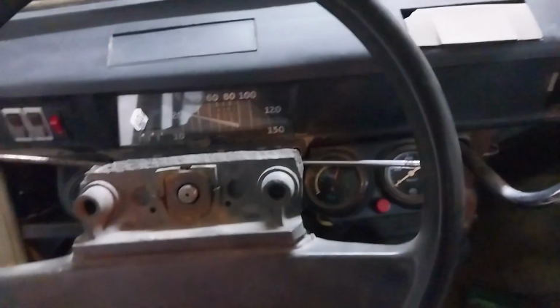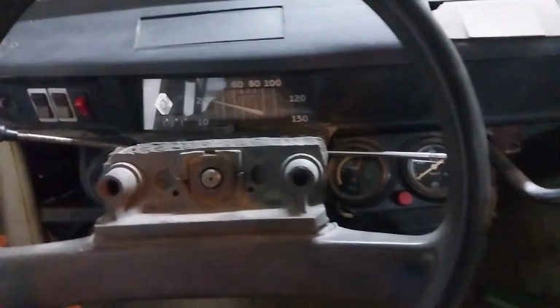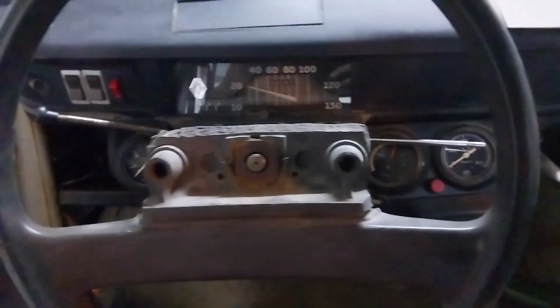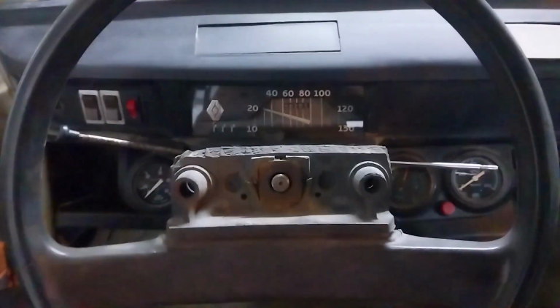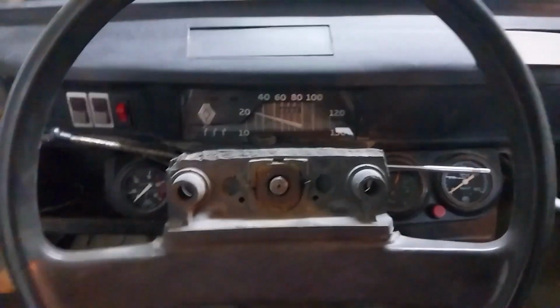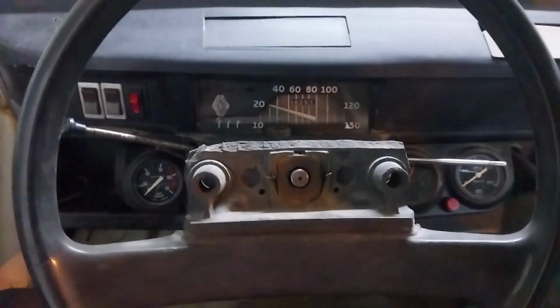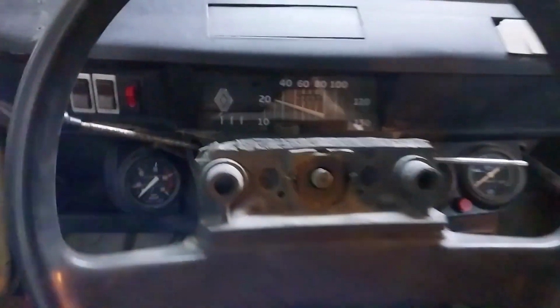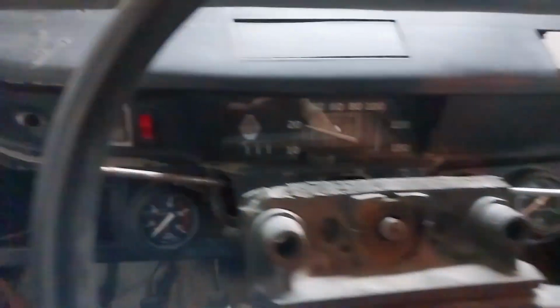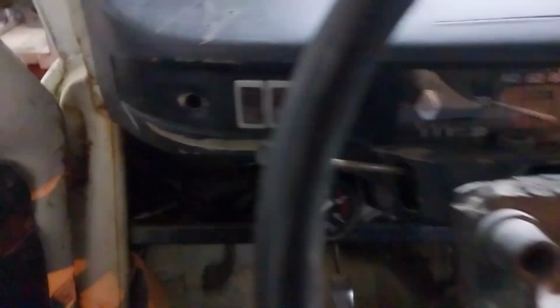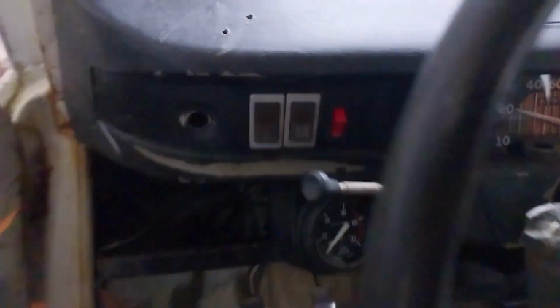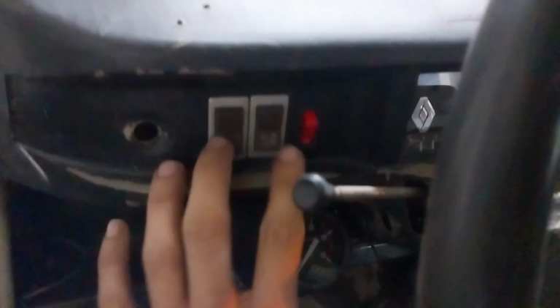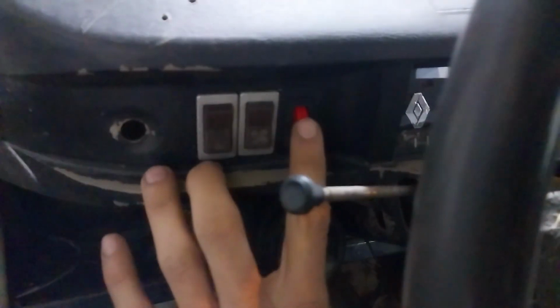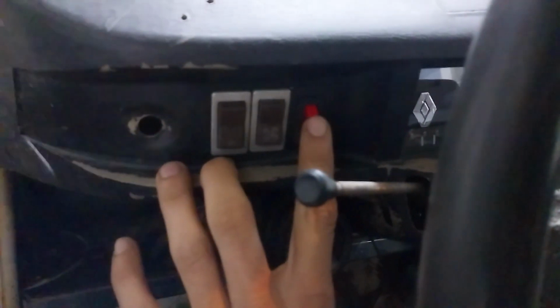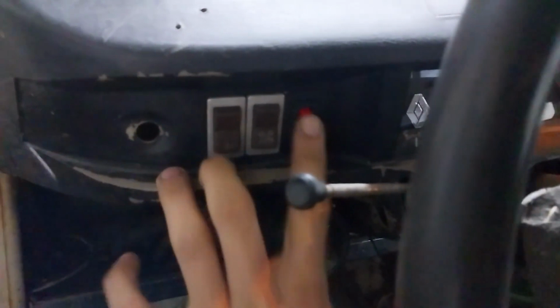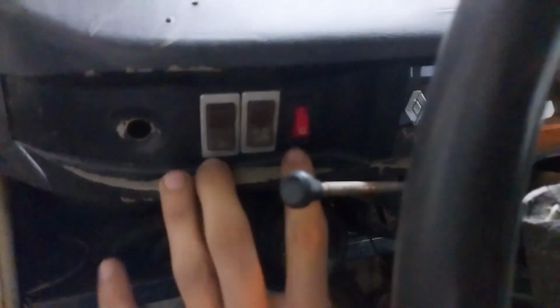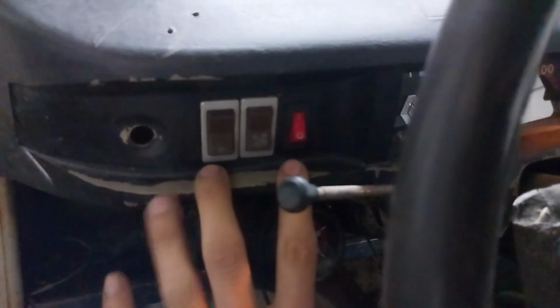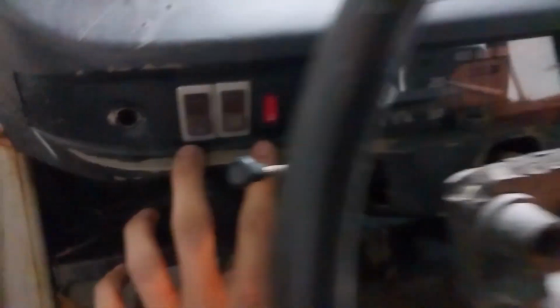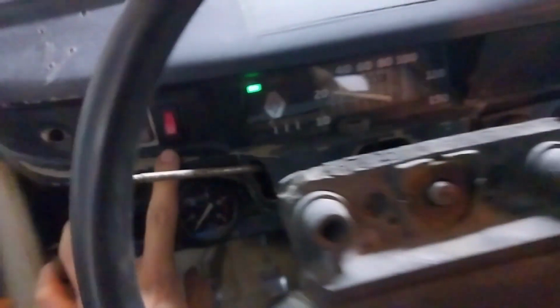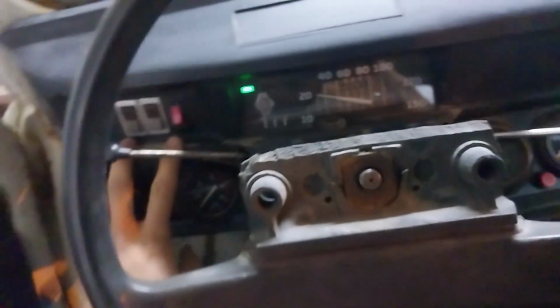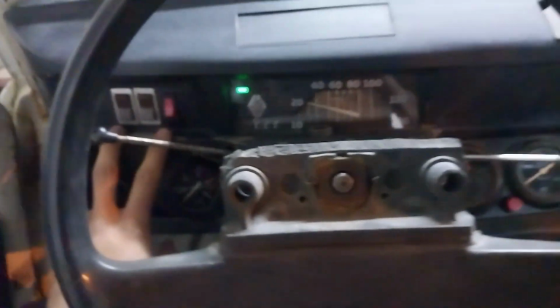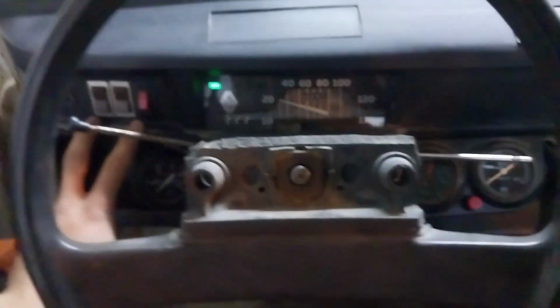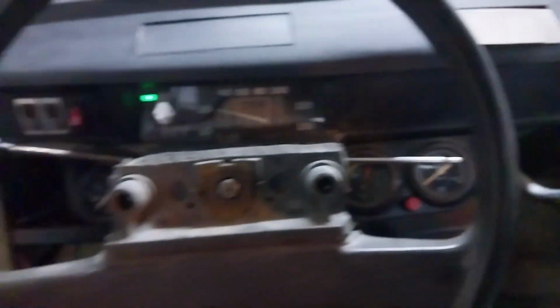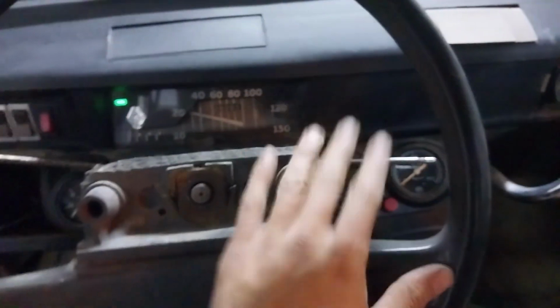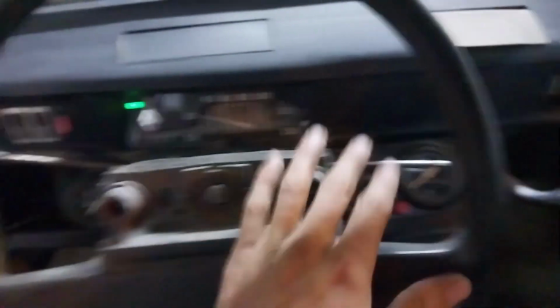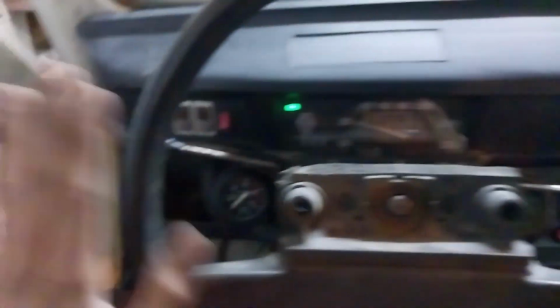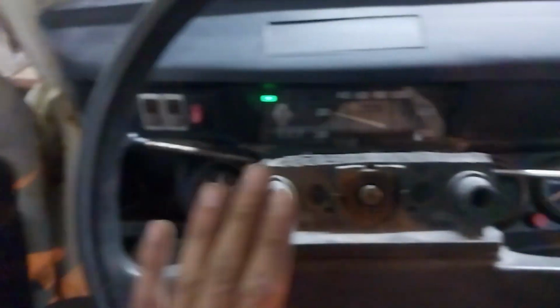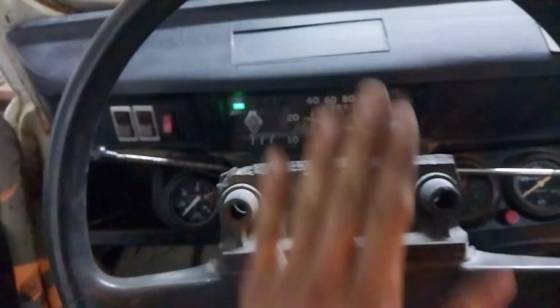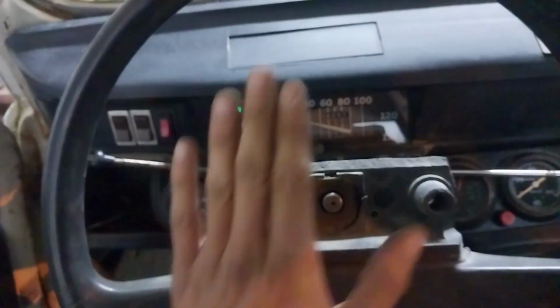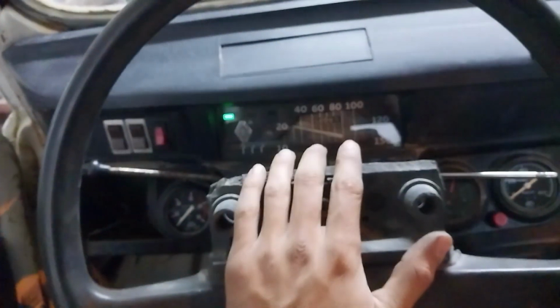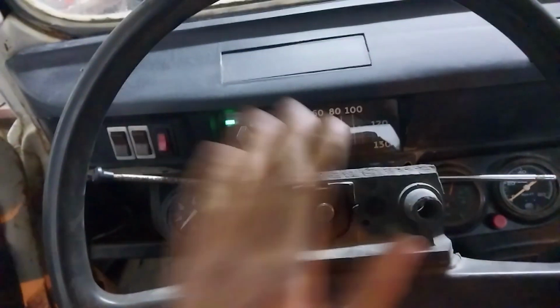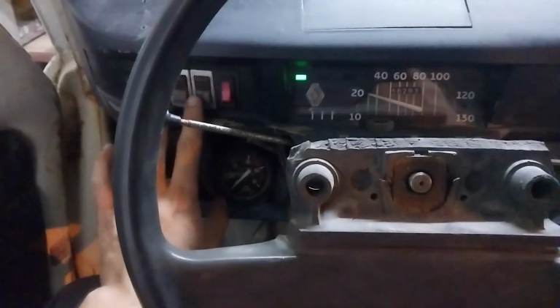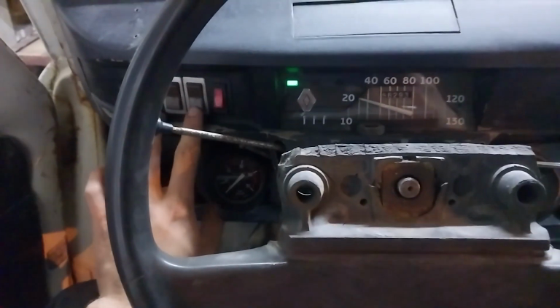No les mostré este quilombo antes porque estaba muy concentrado en el tema de la instalación. Puse contacto acá con un relay; ahí se prende el relay que me da contacto al auto y me da electricidad a los giros y al resto de los instrumentos. Más que nada el encendido y este ventilador.